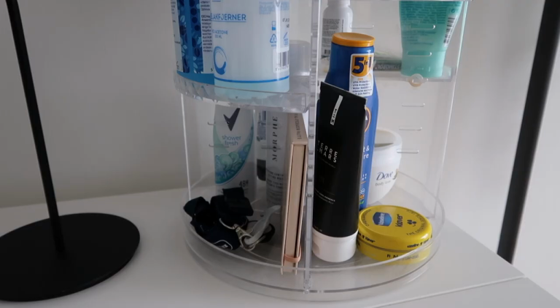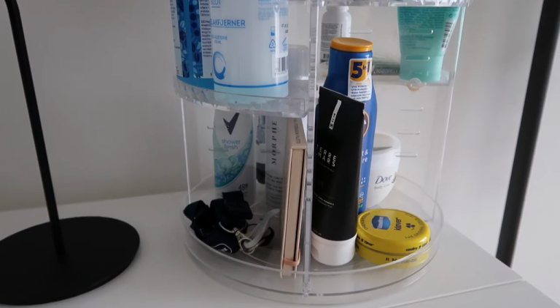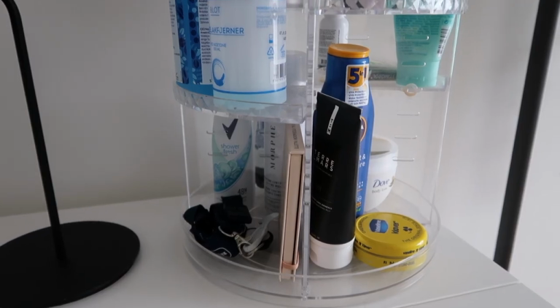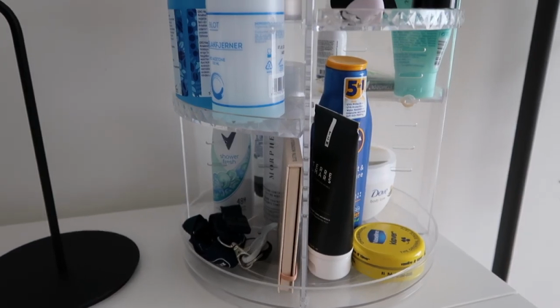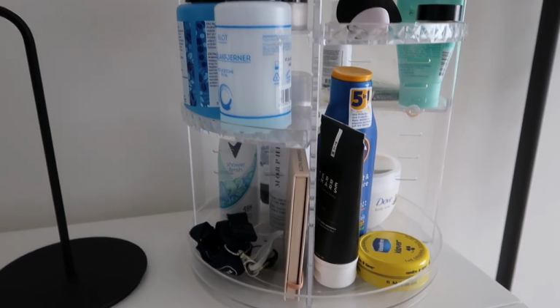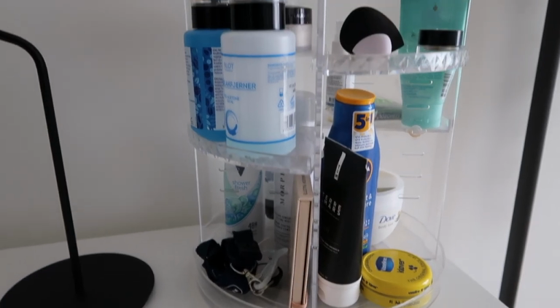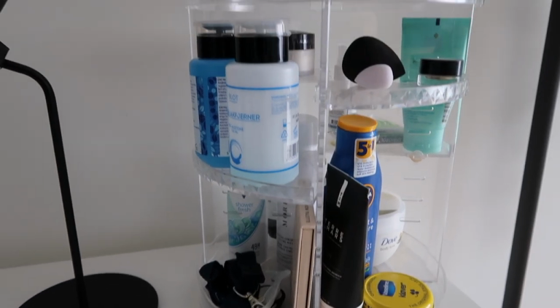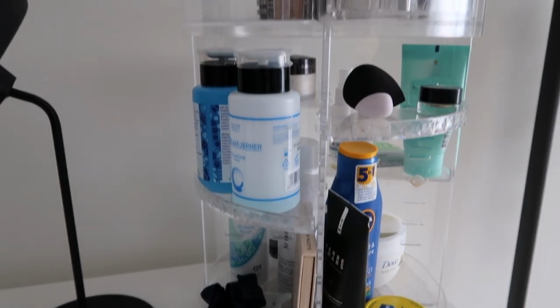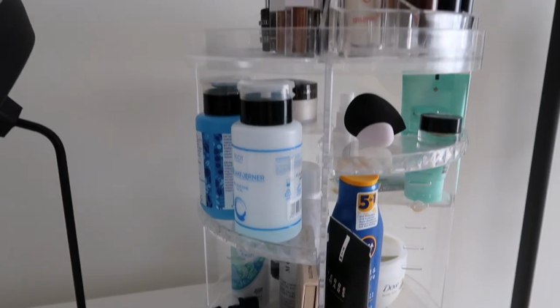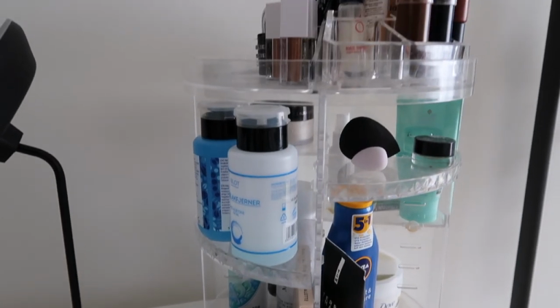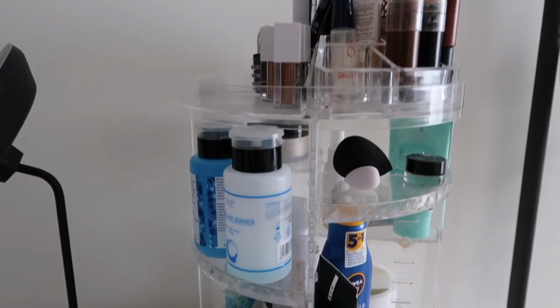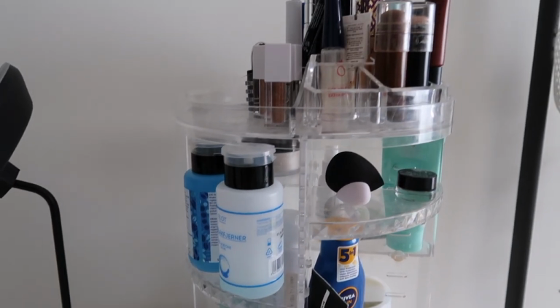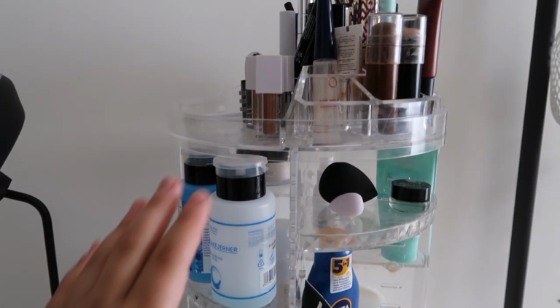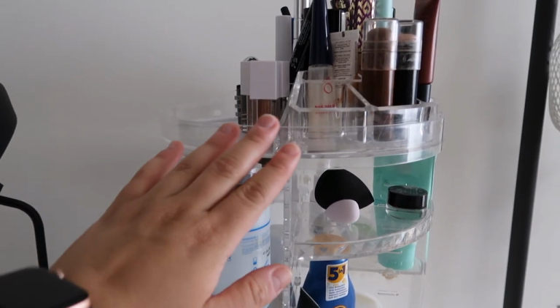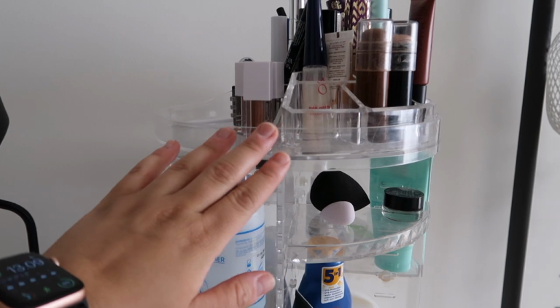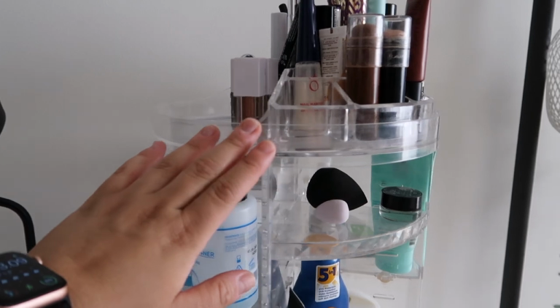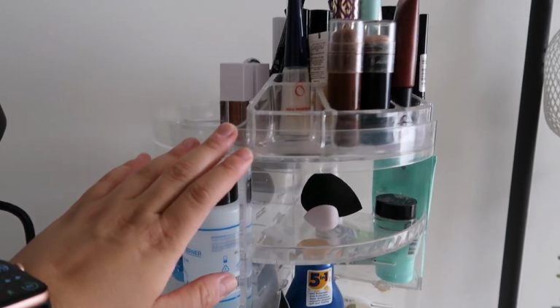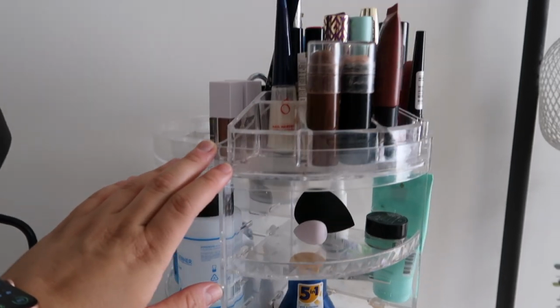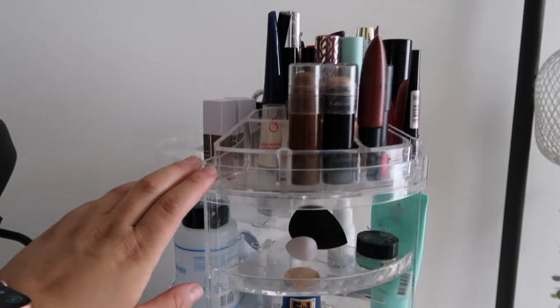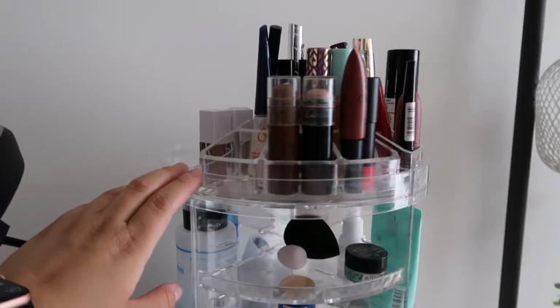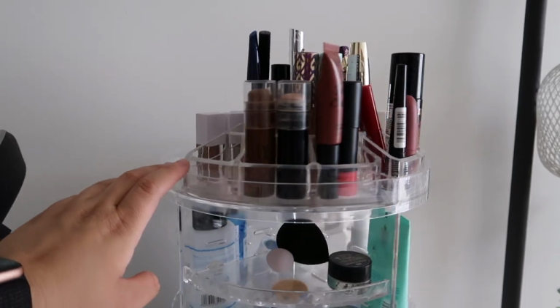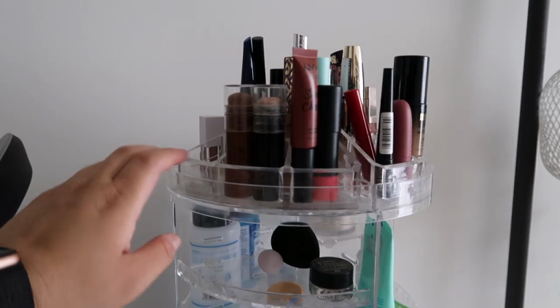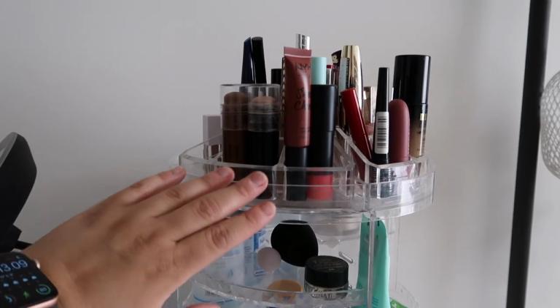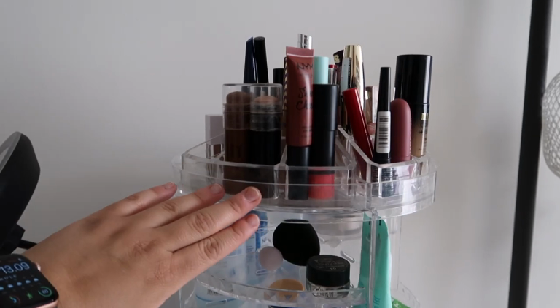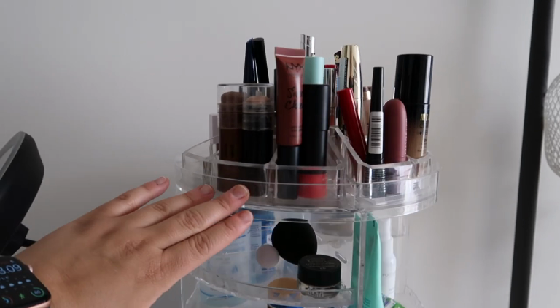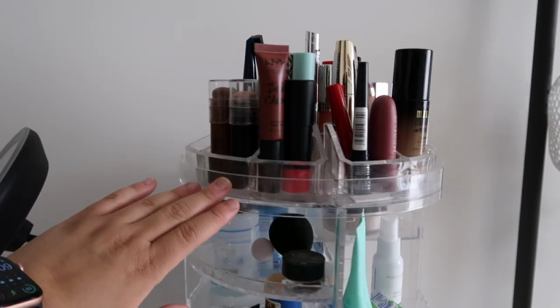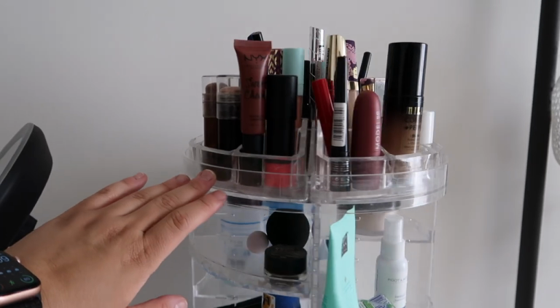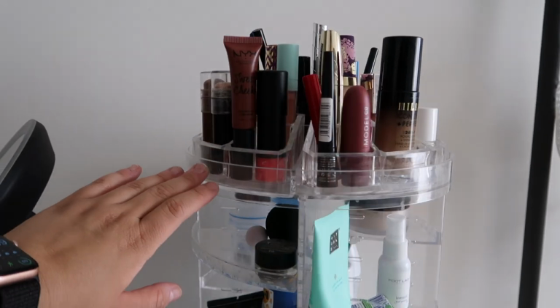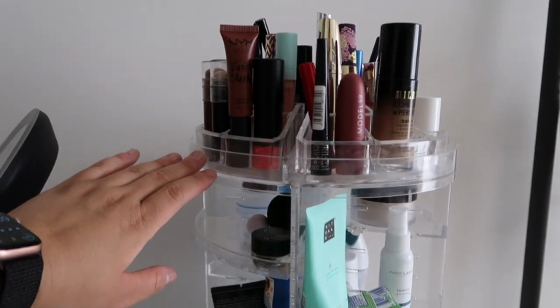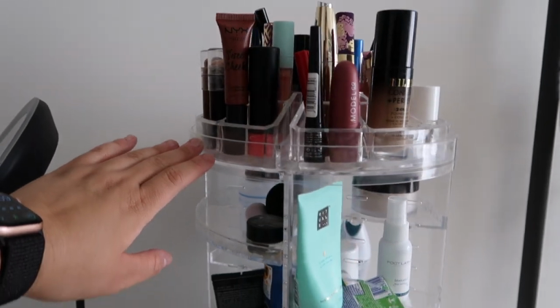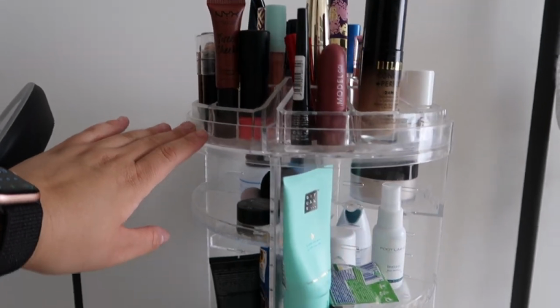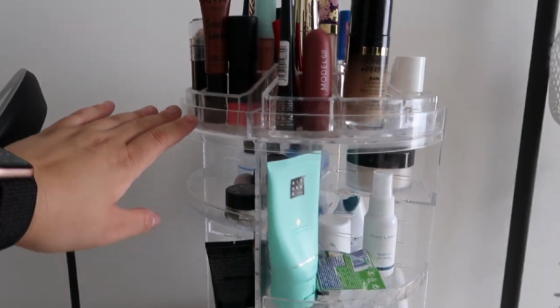The spinning display is from Amazon and it's perfect to keep my makeup somewhat organized while also looking really neat on the table.